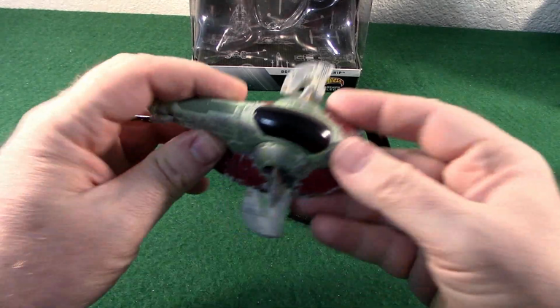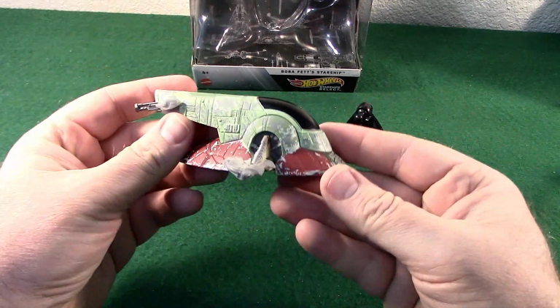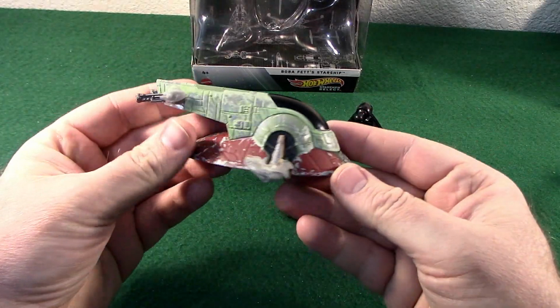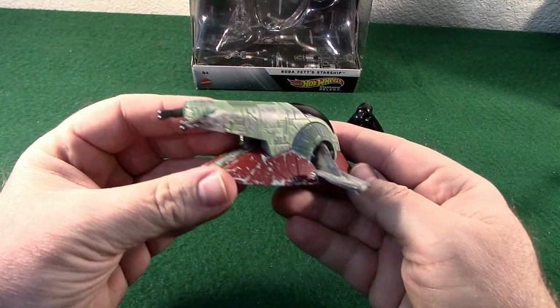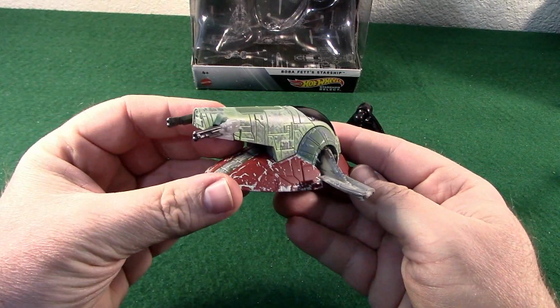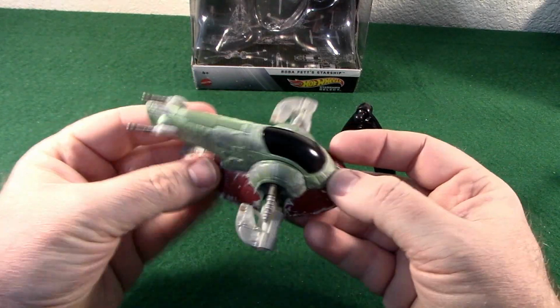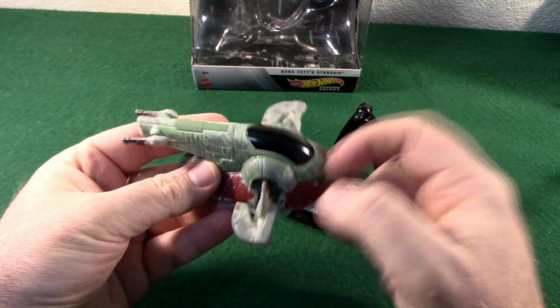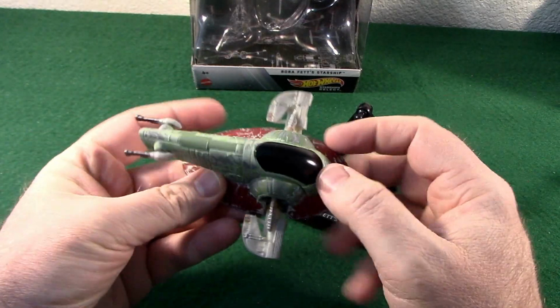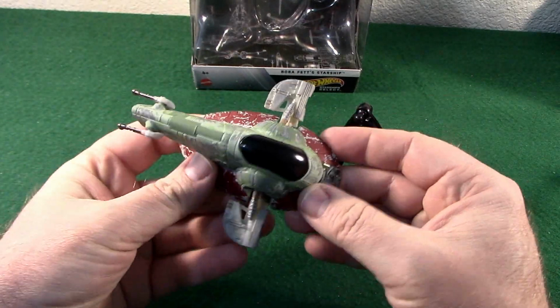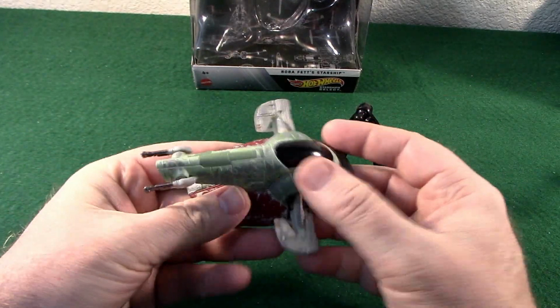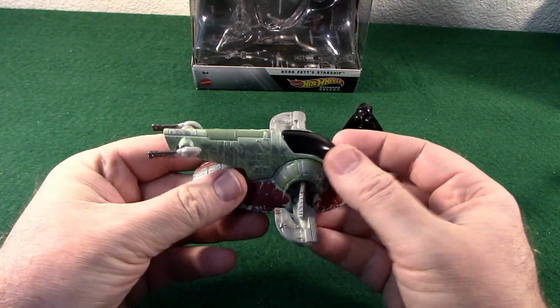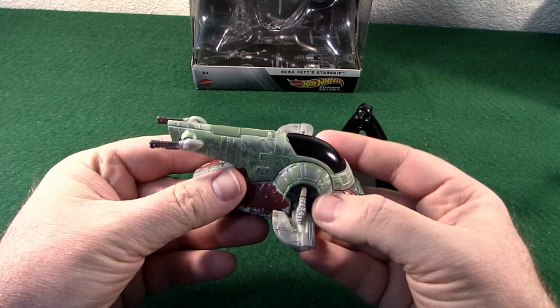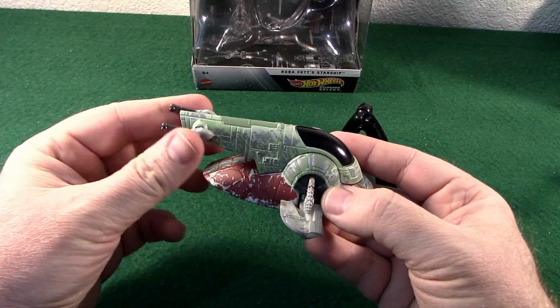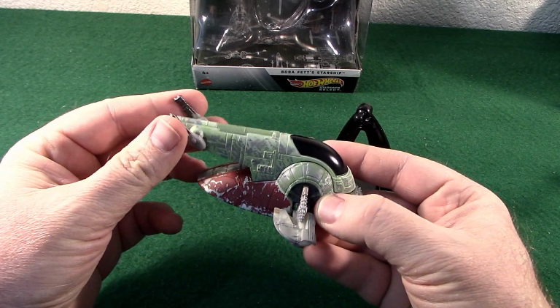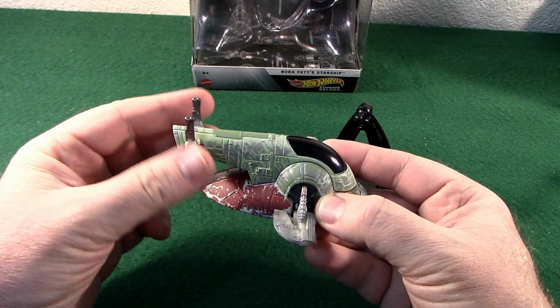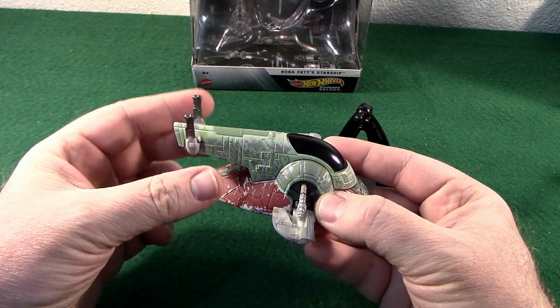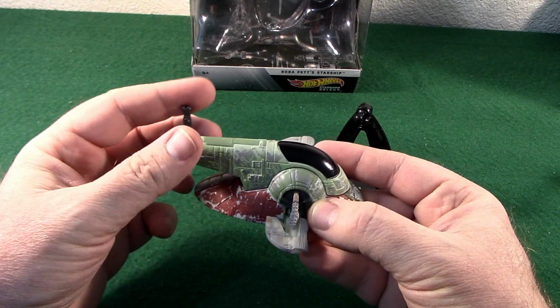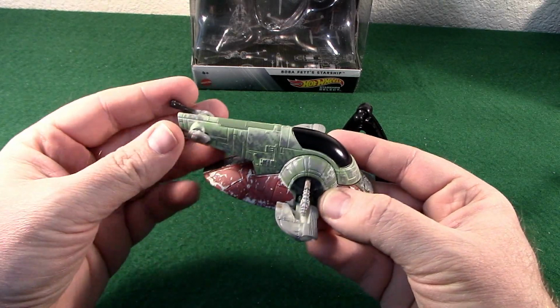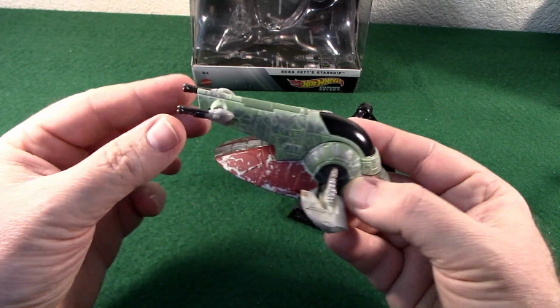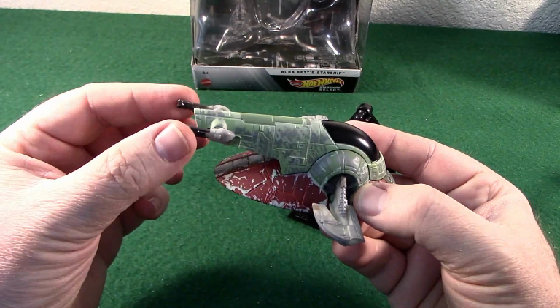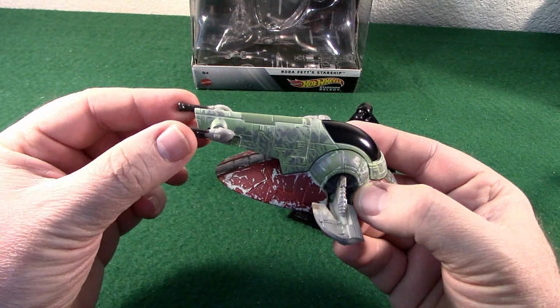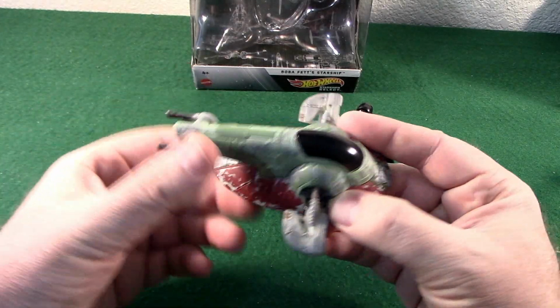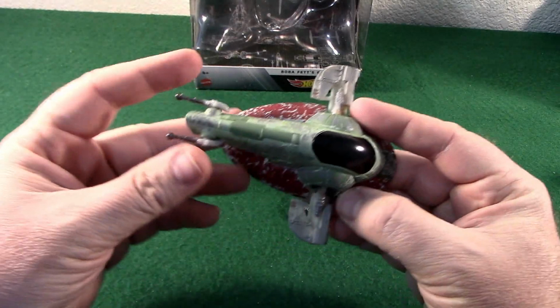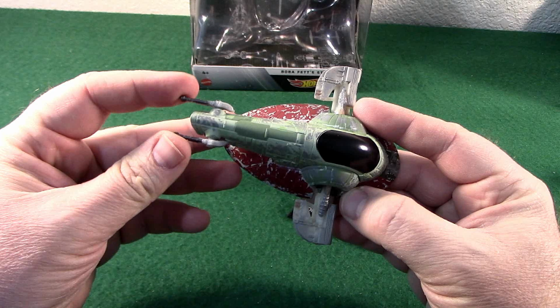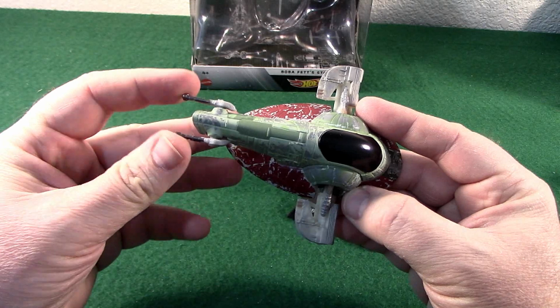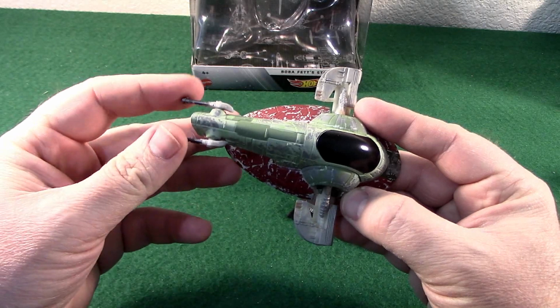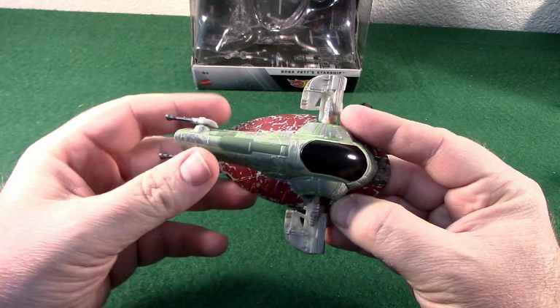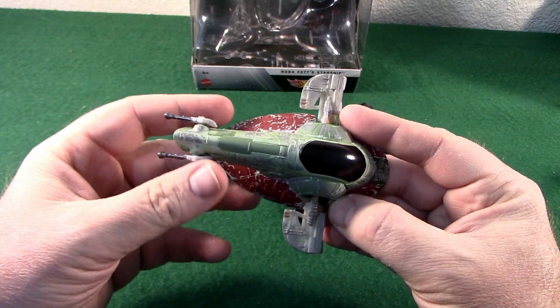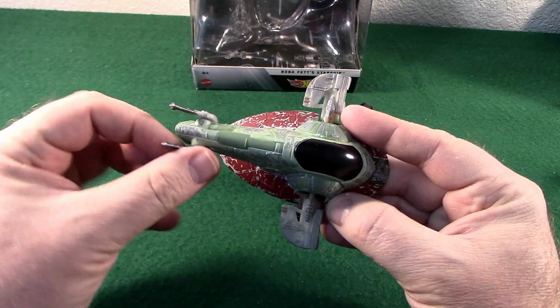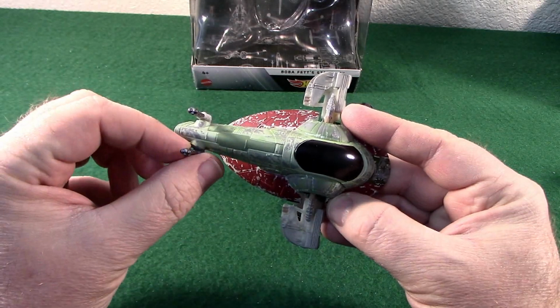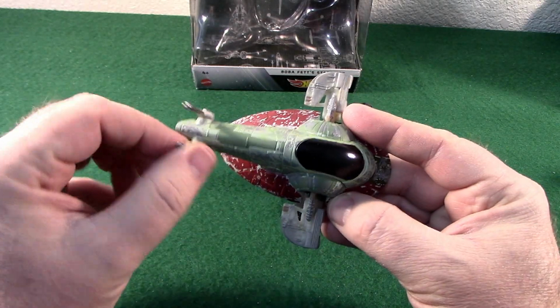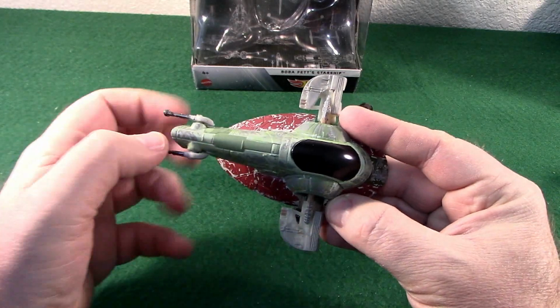As far as the ship itself, it's diecast with some plastic parts. The cannons are a rubbery plastic with some flex to them. They seem to be molded okay.